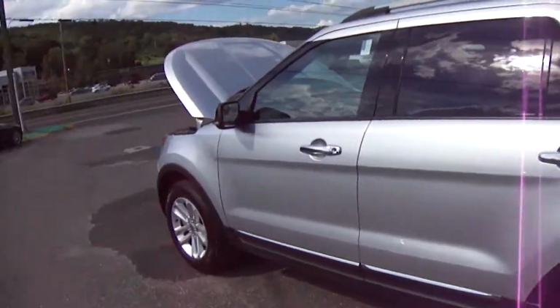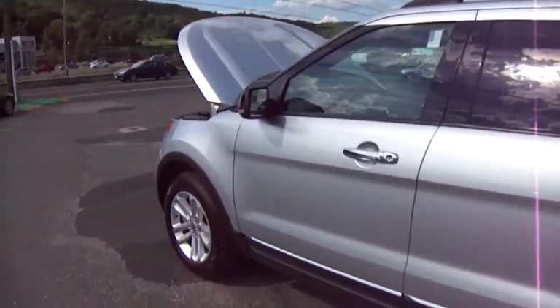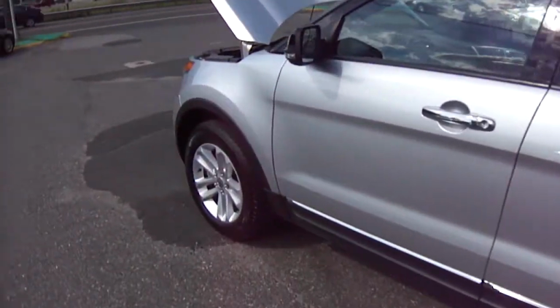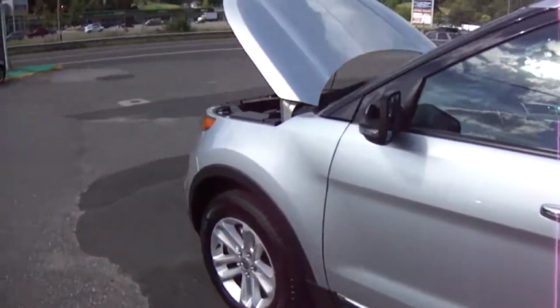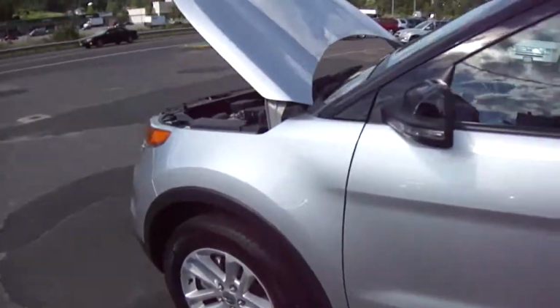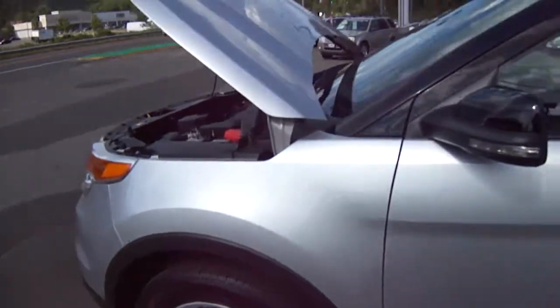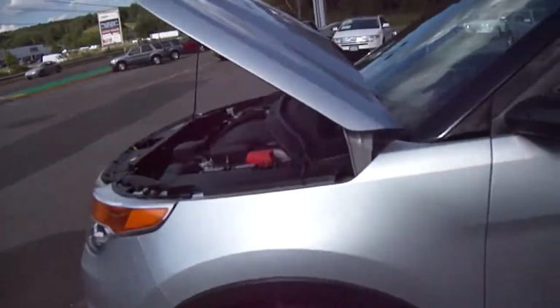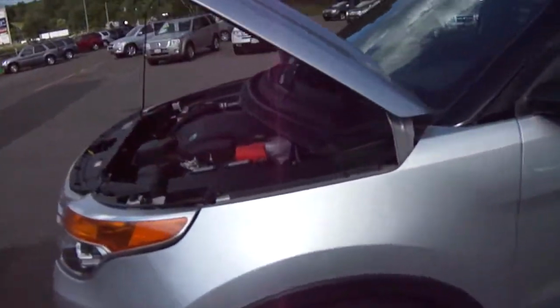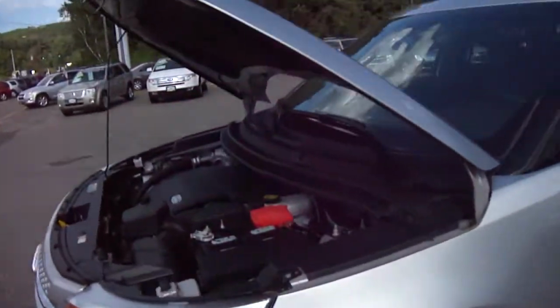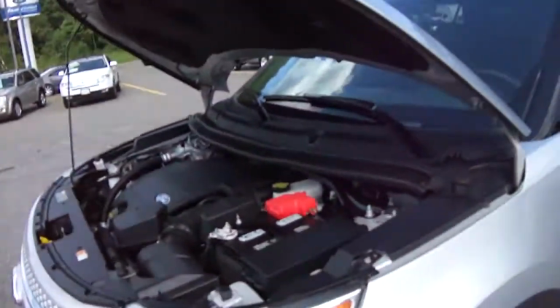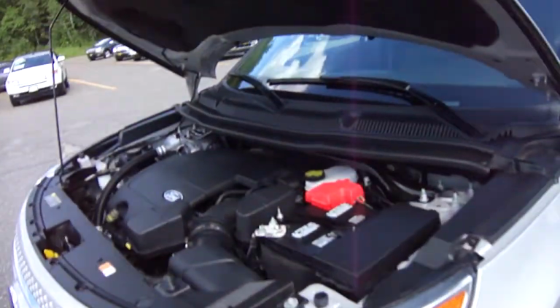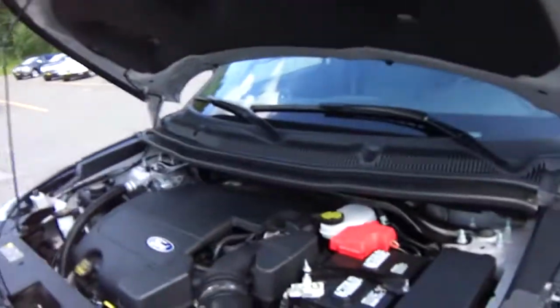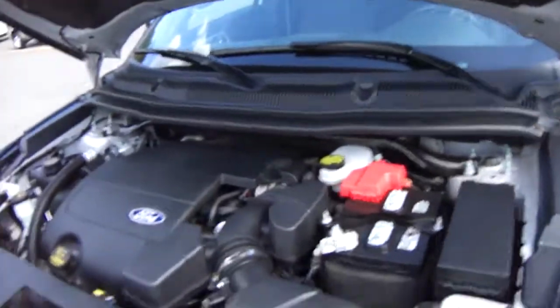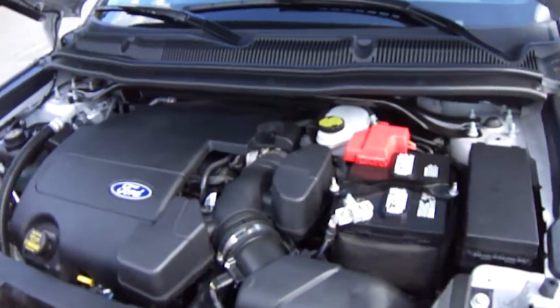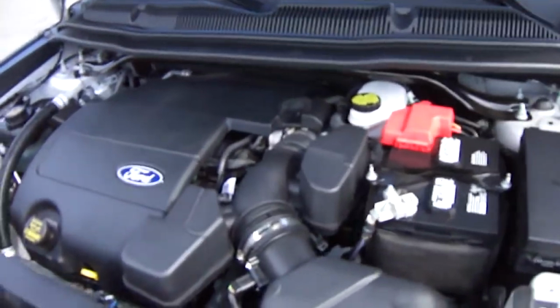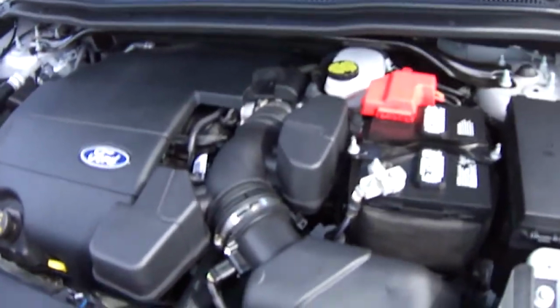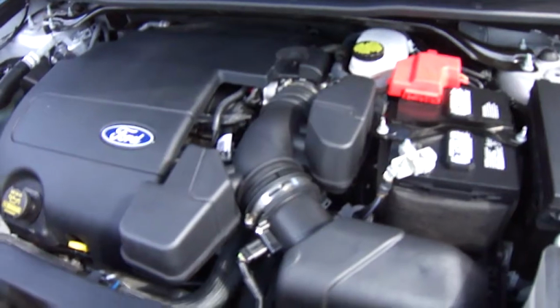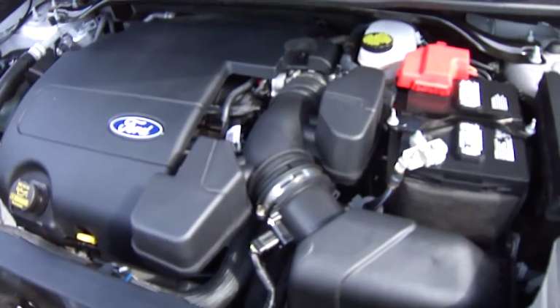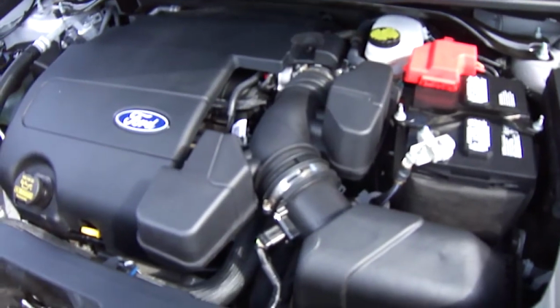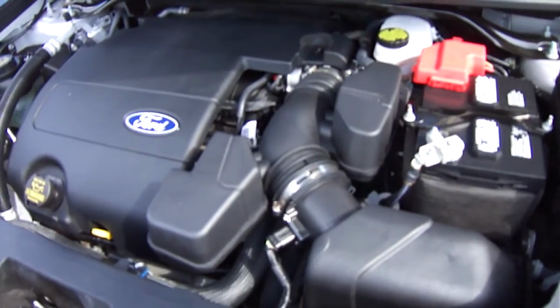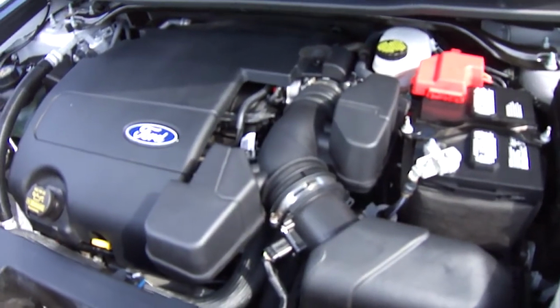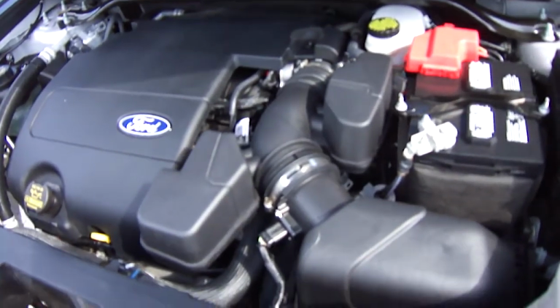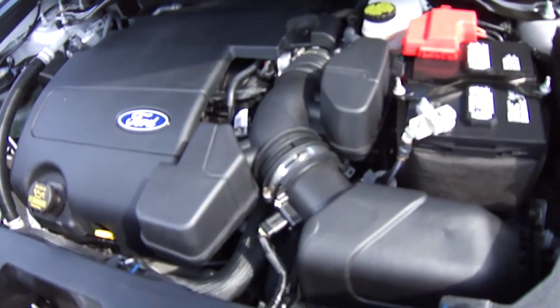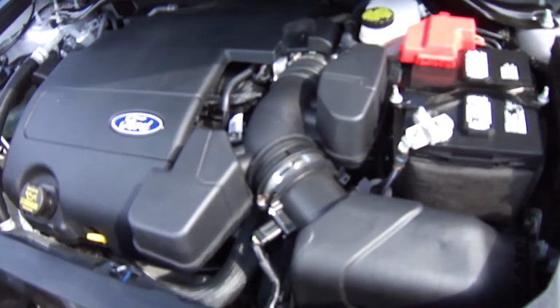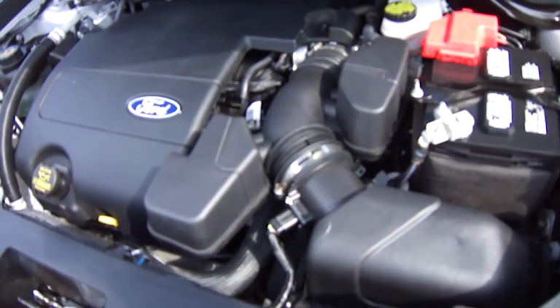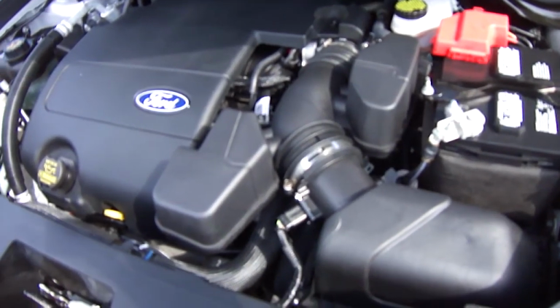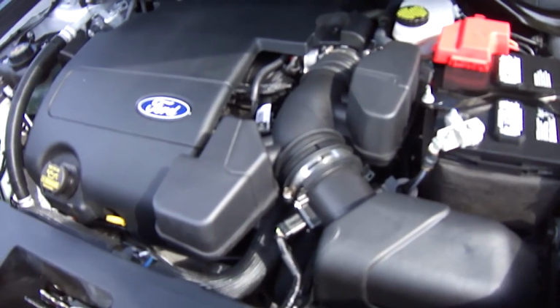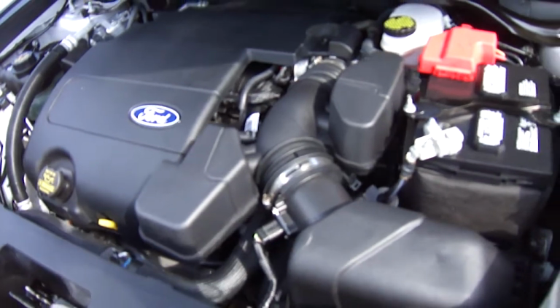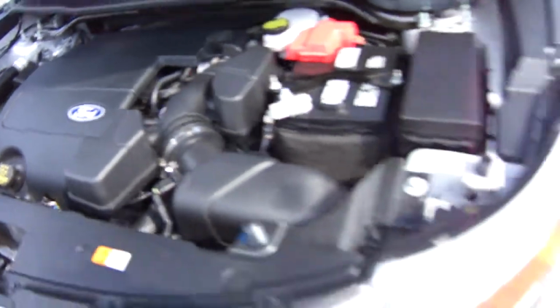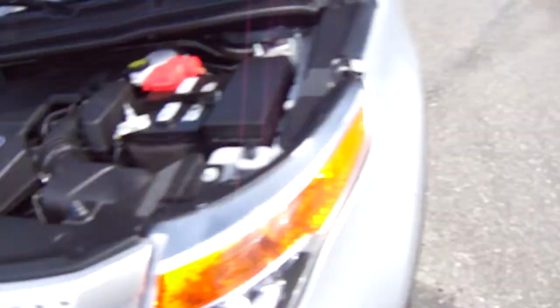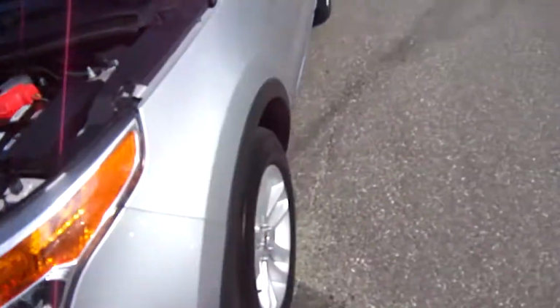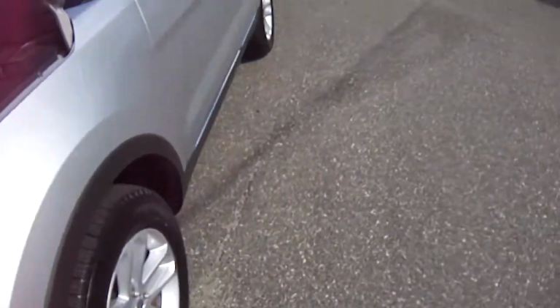Let's take a look under the hood. We have a 3.5 liter V6 engine bolted up to a six speed automatic transmission, so it gets some good gas mileage out of it.